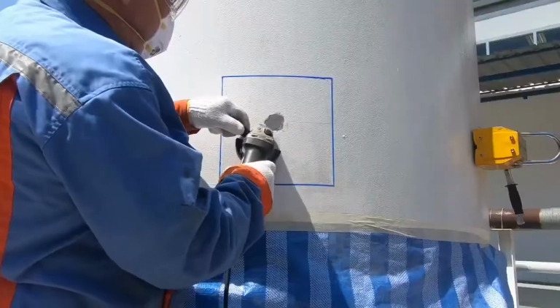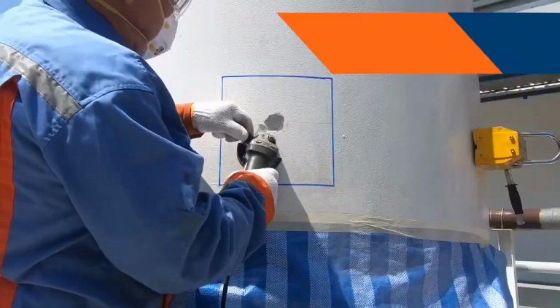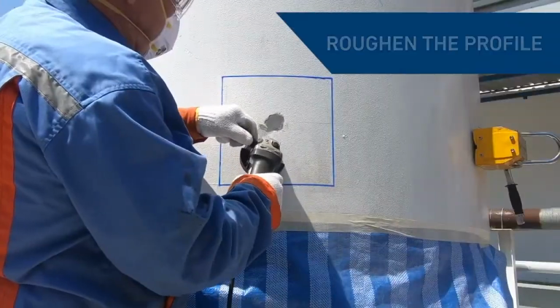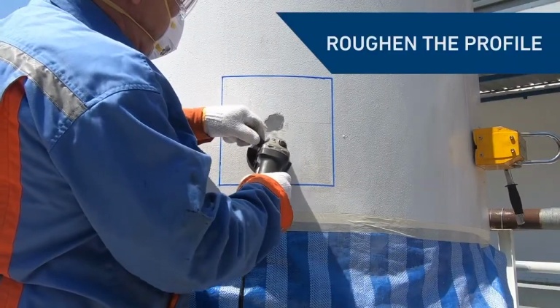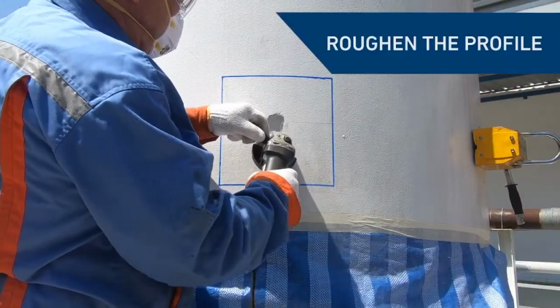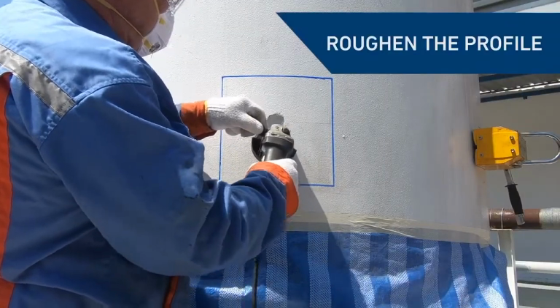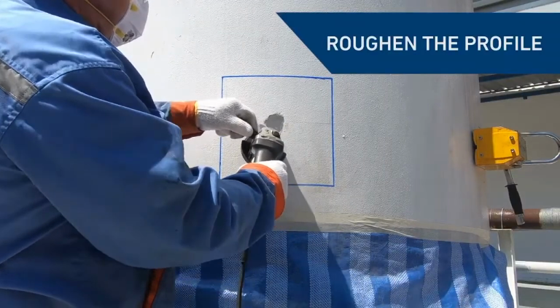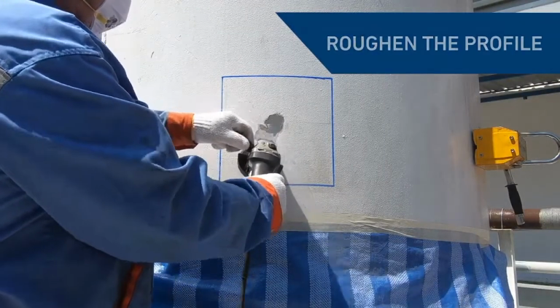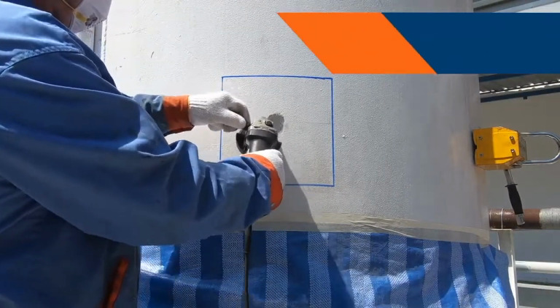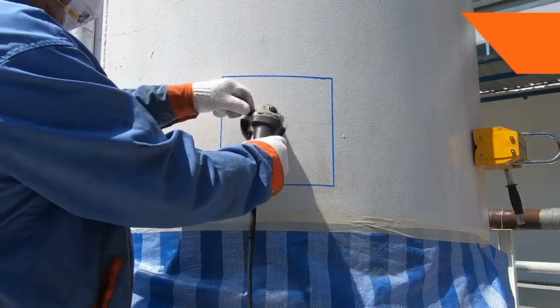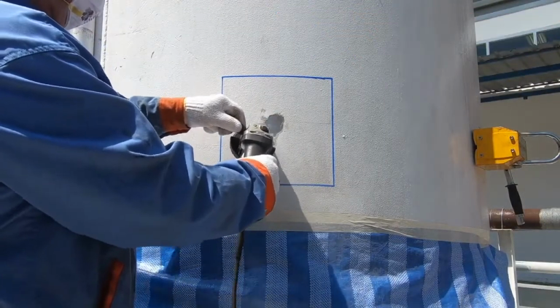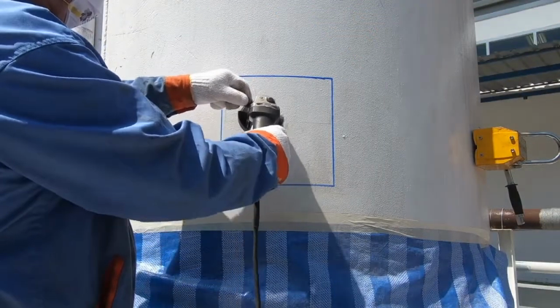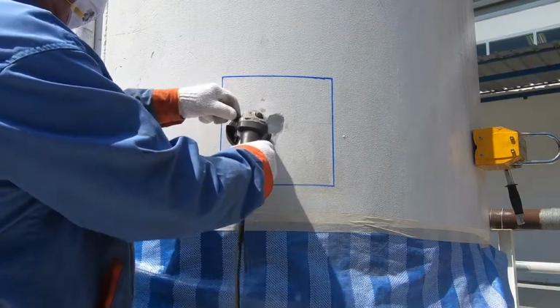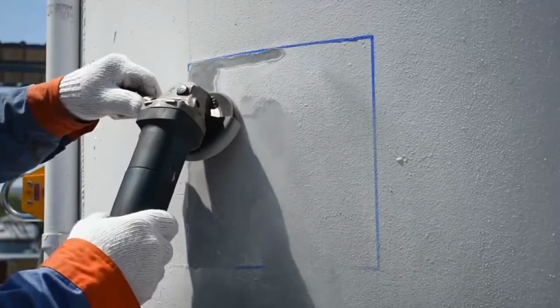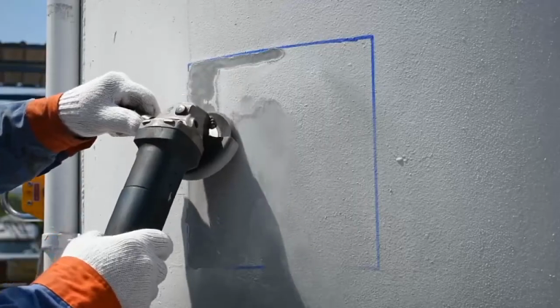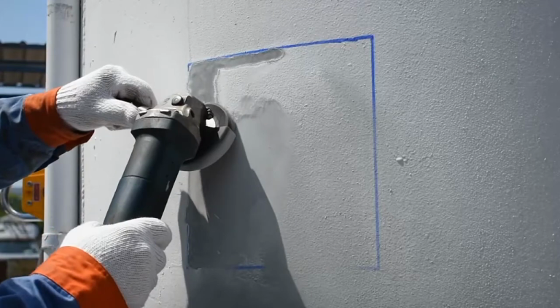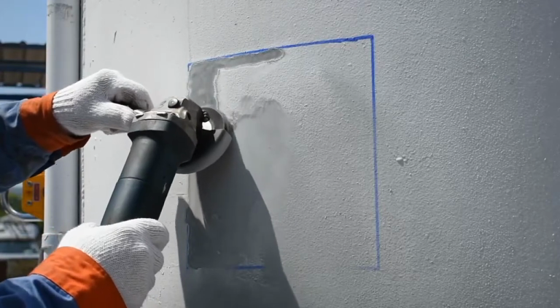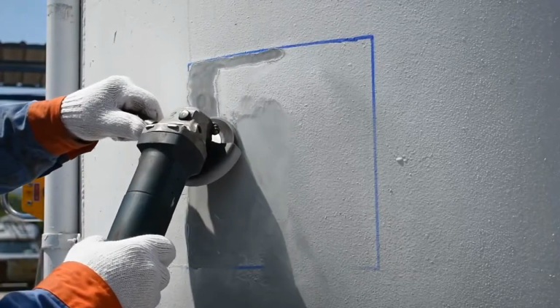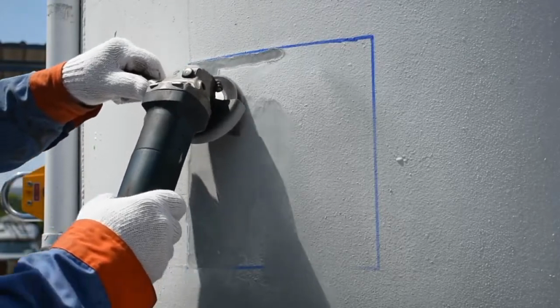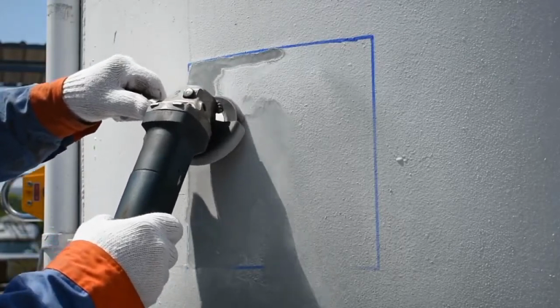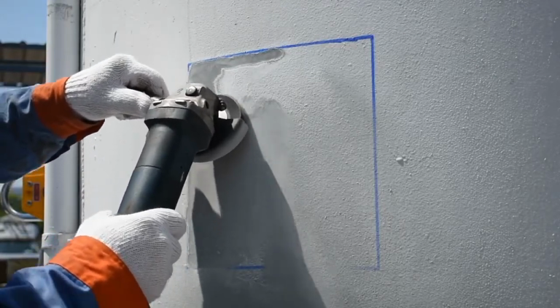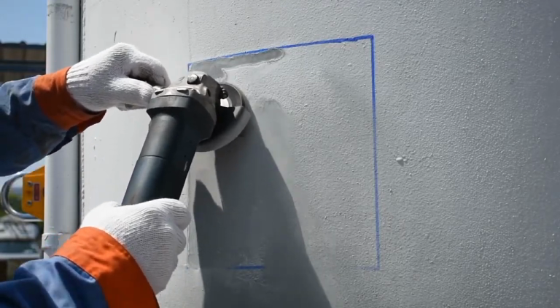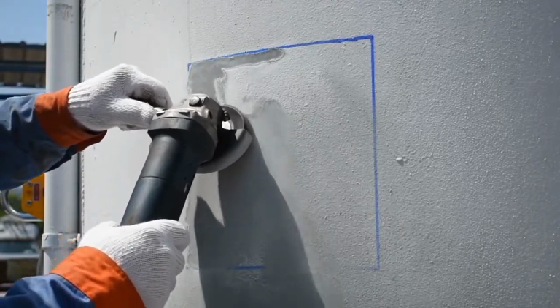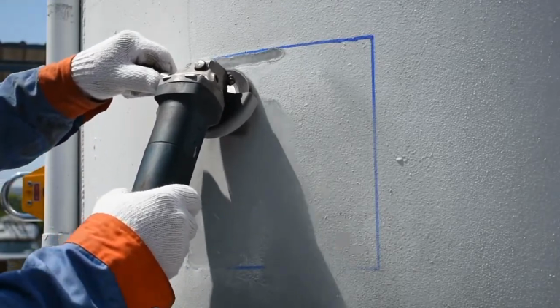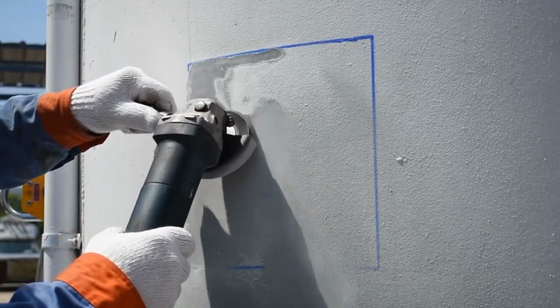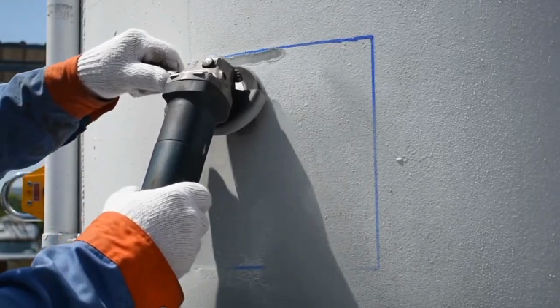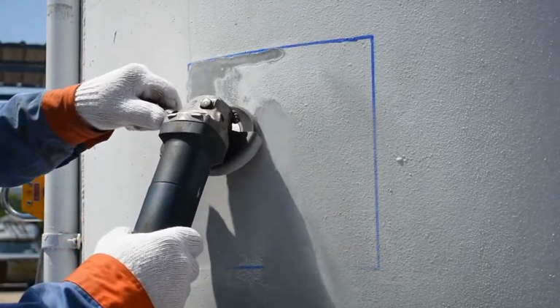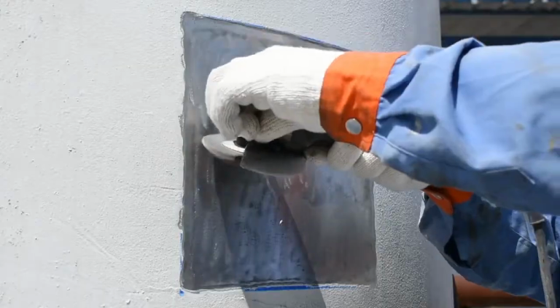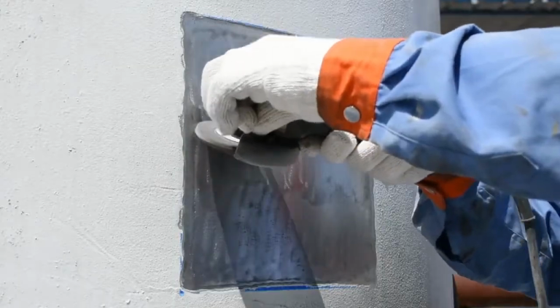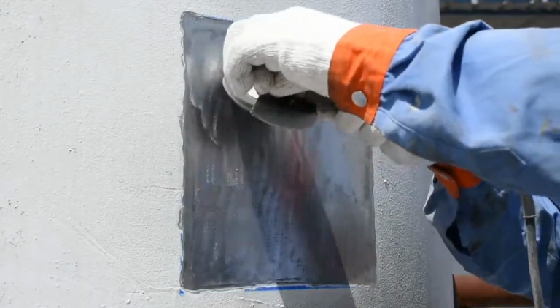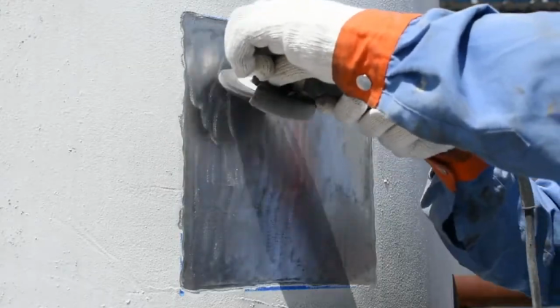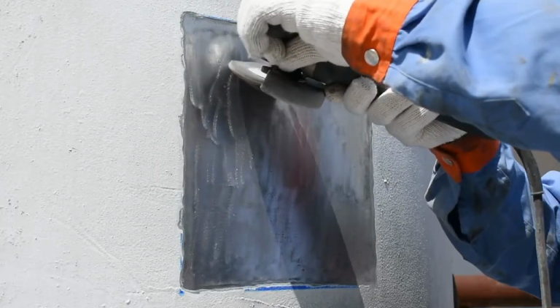First, roughen the damaged surface to ensure the best possible profile and cleanliness. Make sure the area is large enough for the patch repair to cover. Here, the repair is protecting an internal defect.